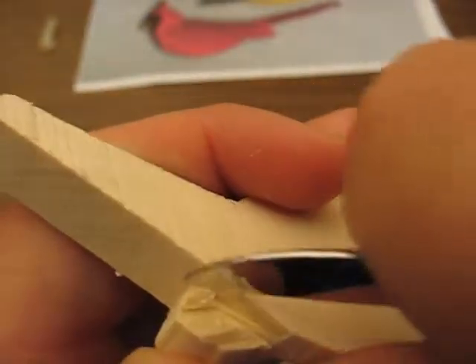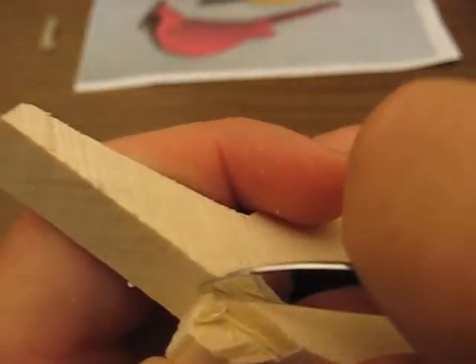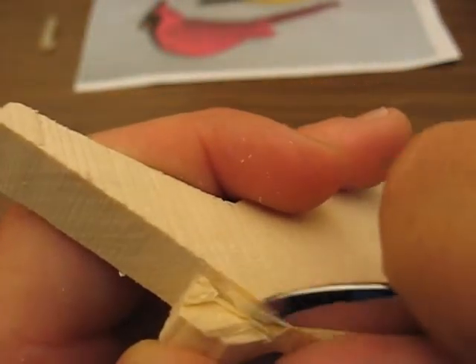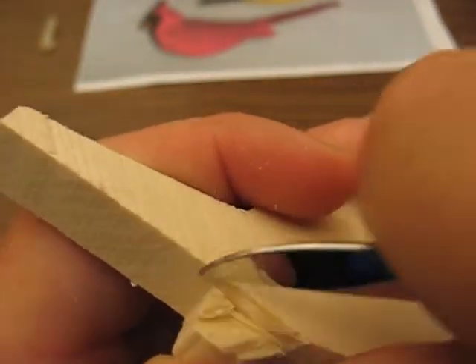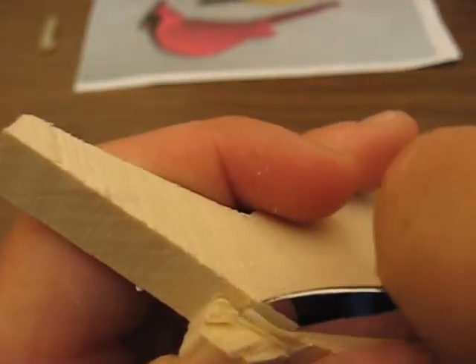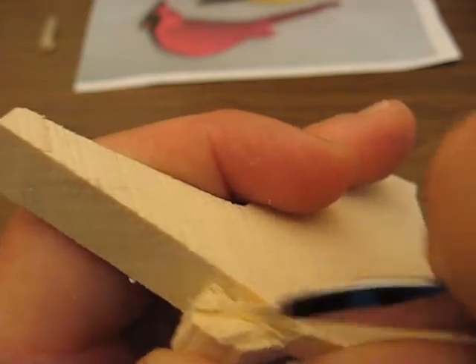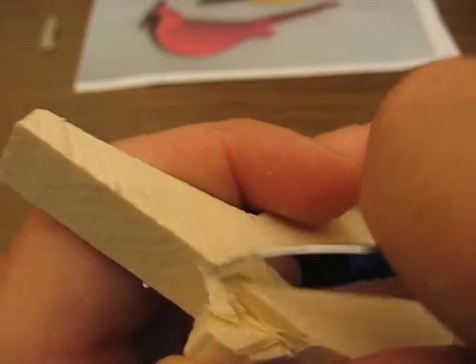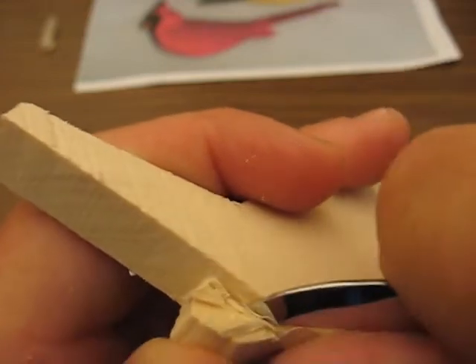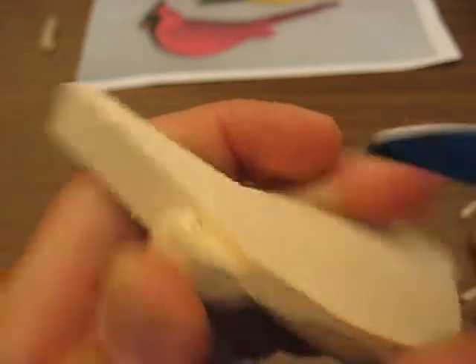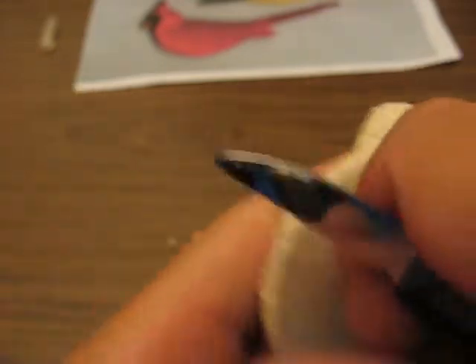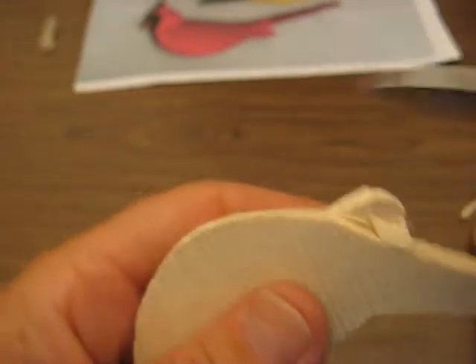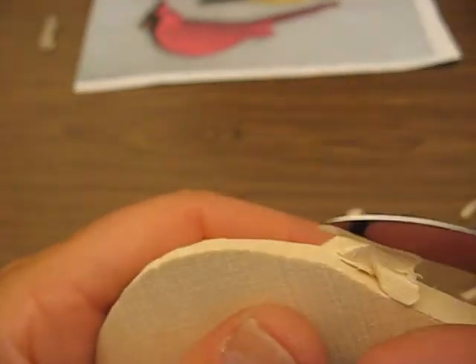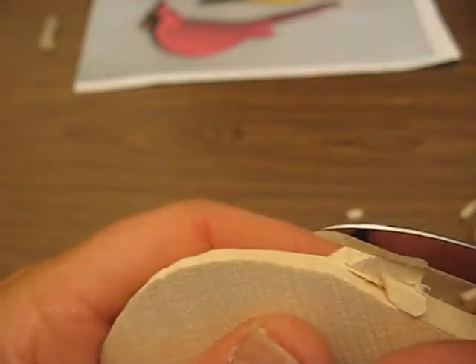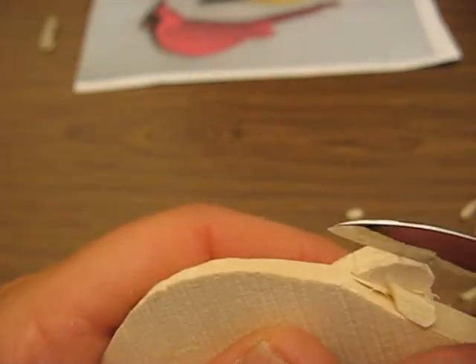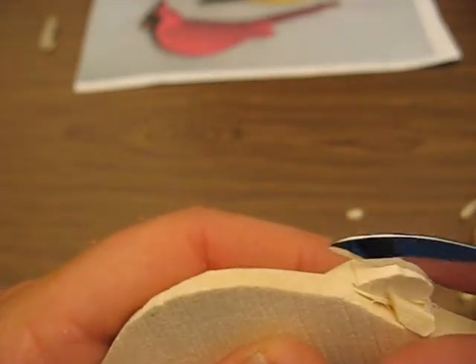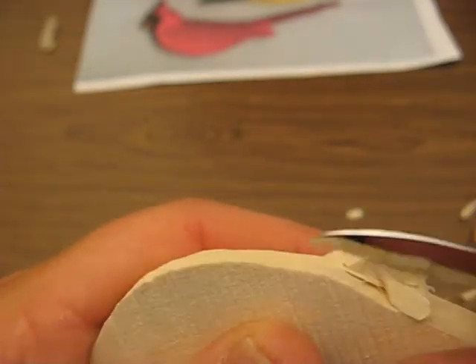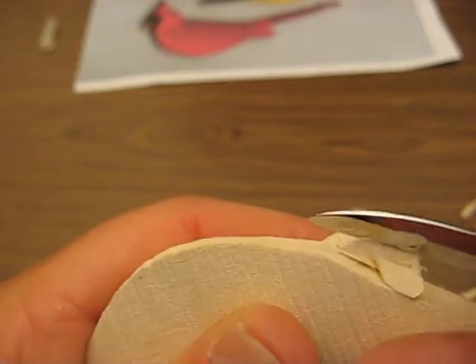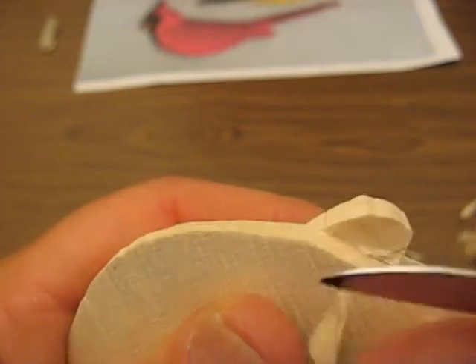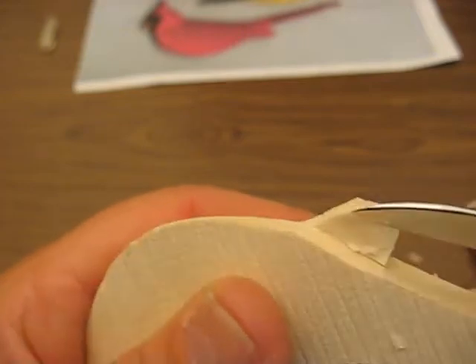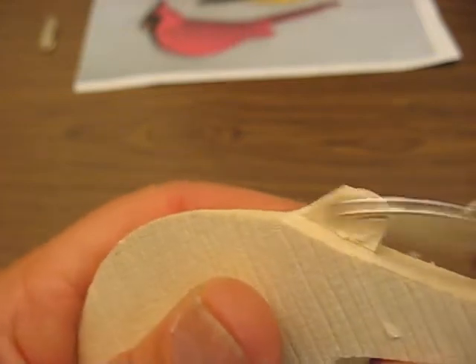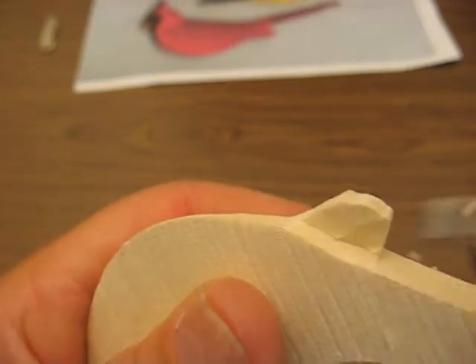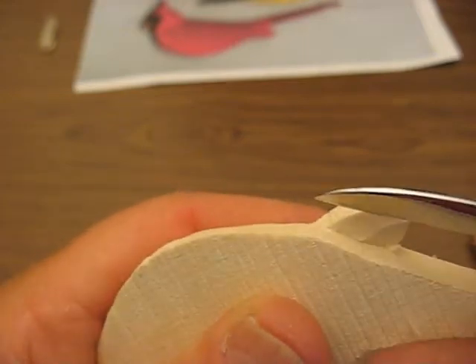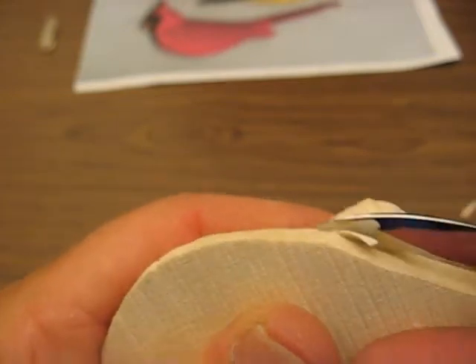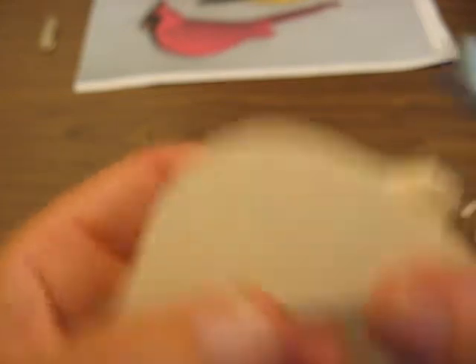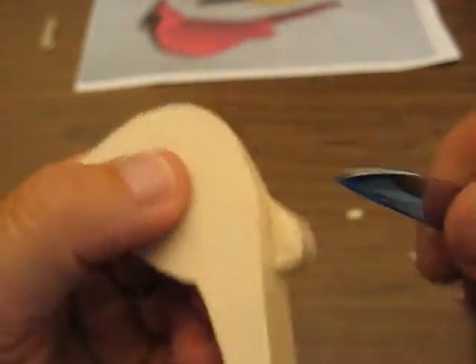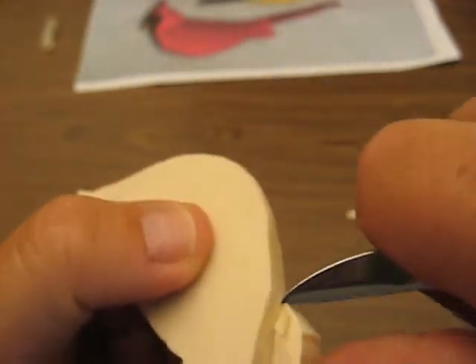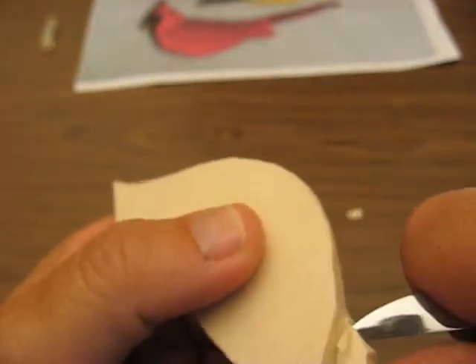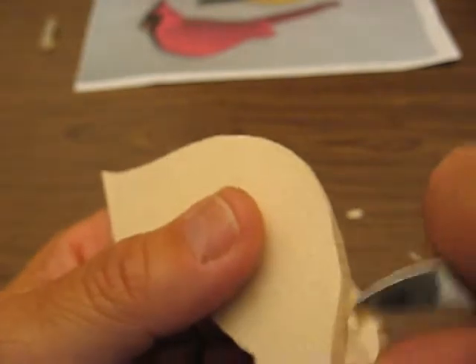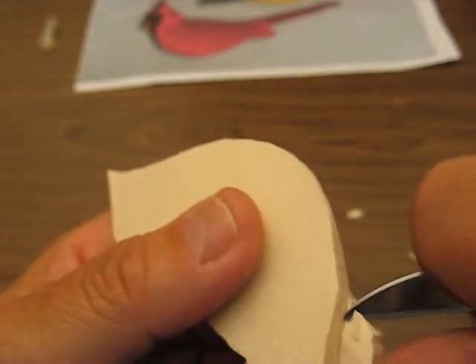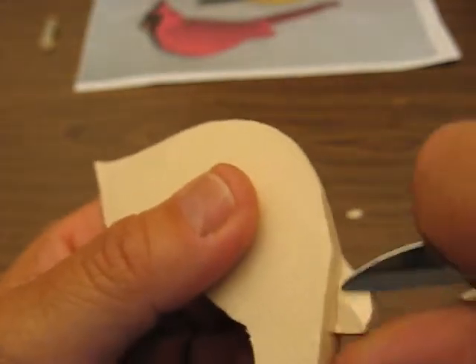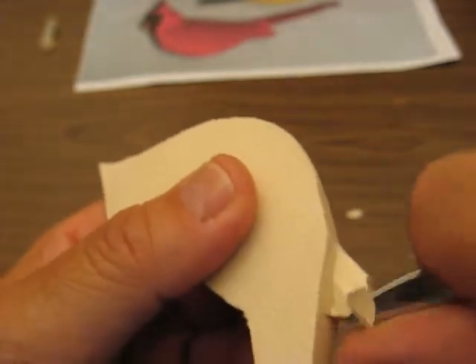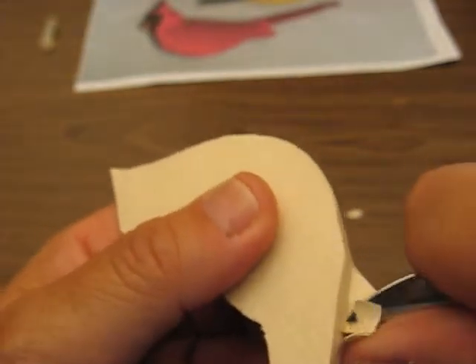Okay, so we're going to keep going here. And you can put a couple of stop cuts in there before you make that initial cut. And then I turn around and I trim this side off, just like so.